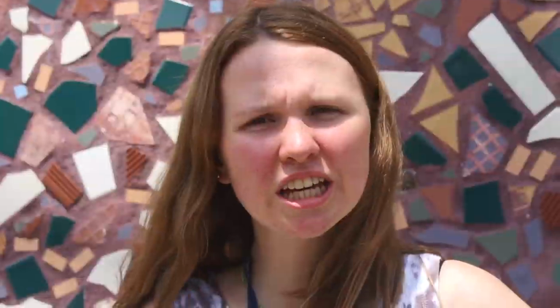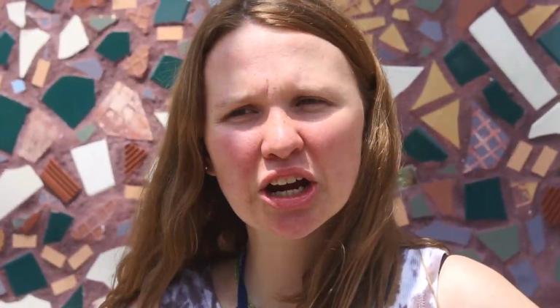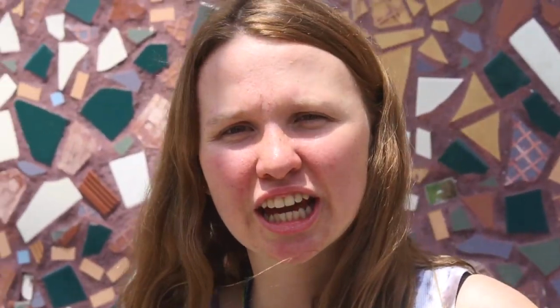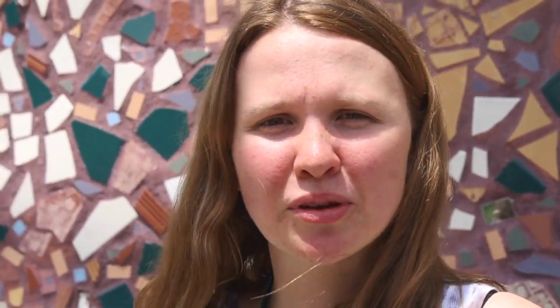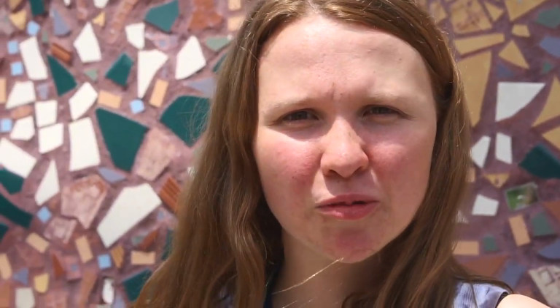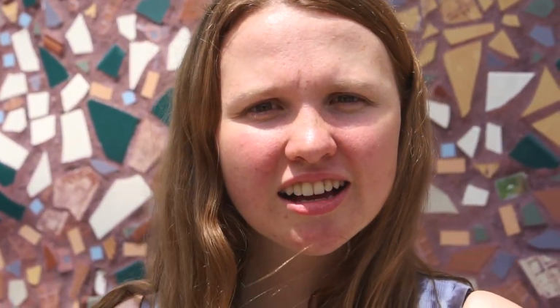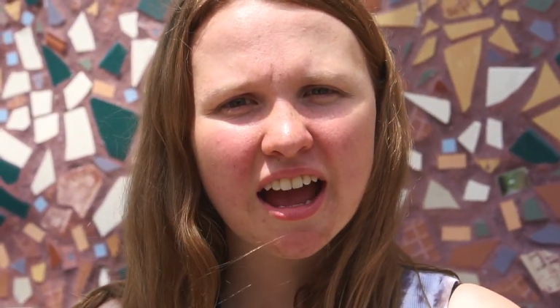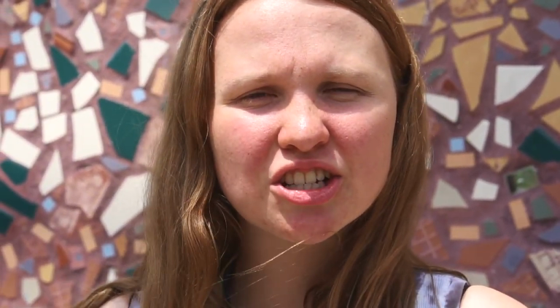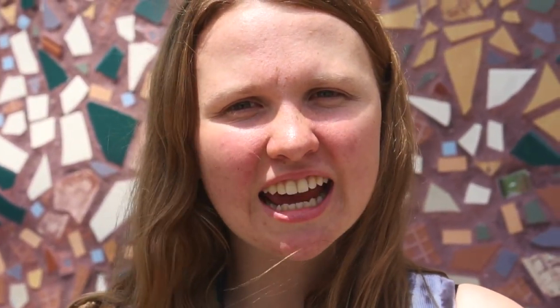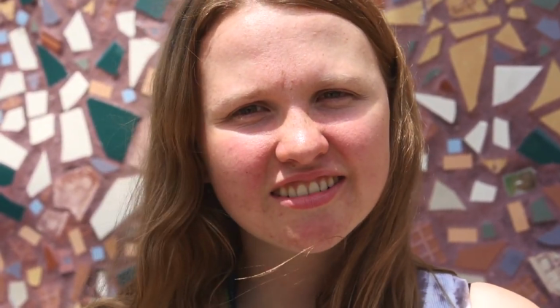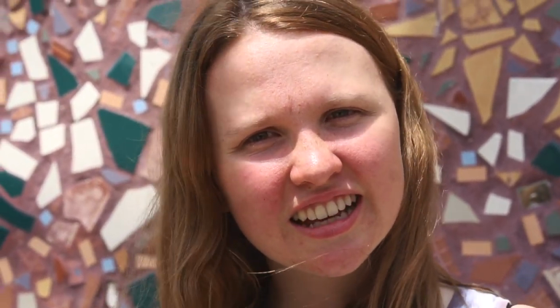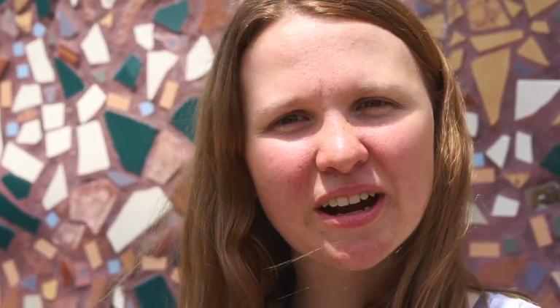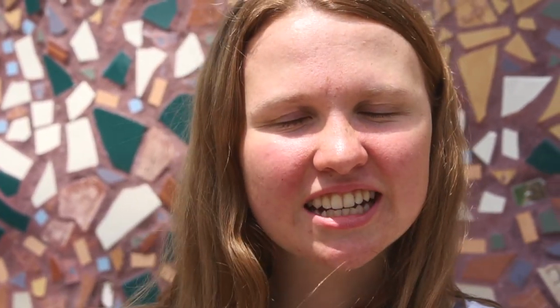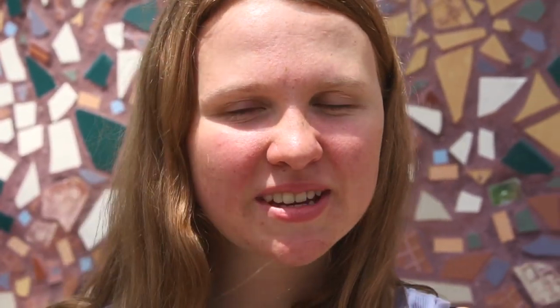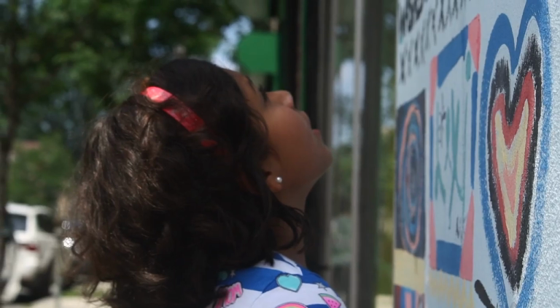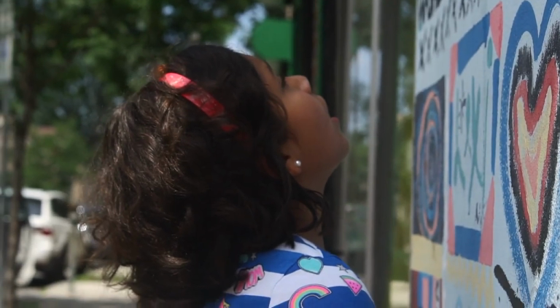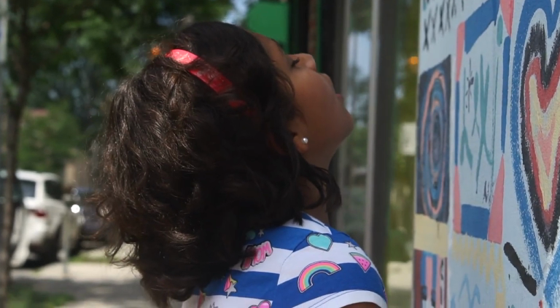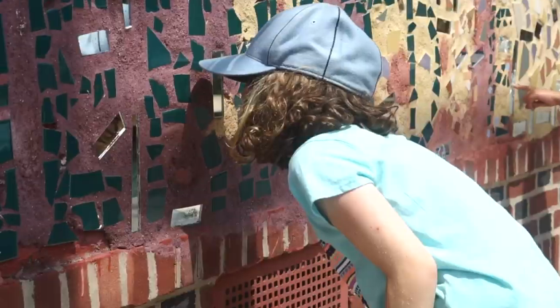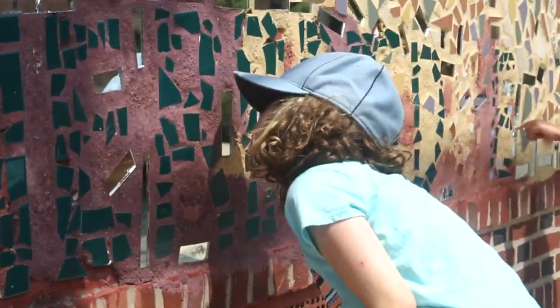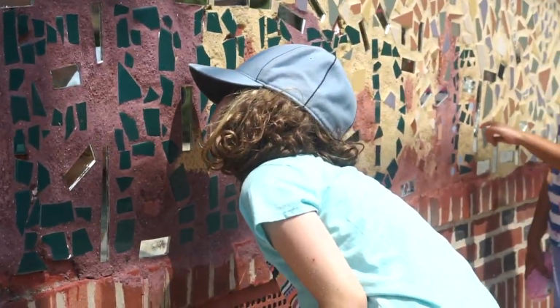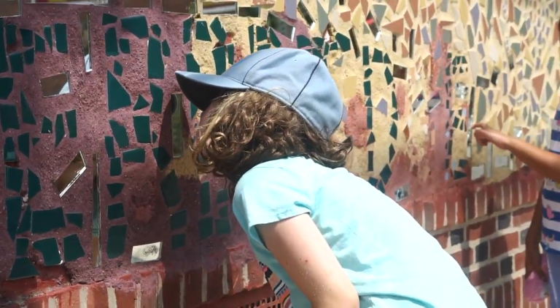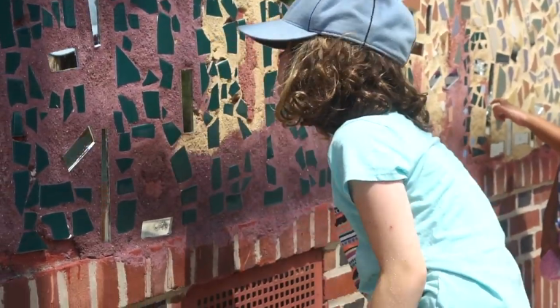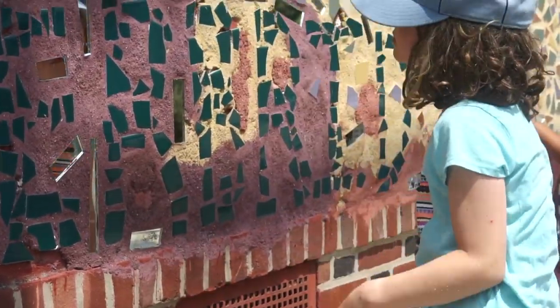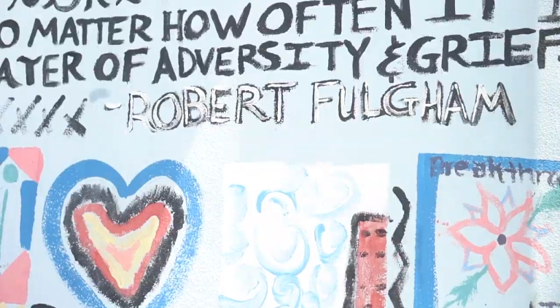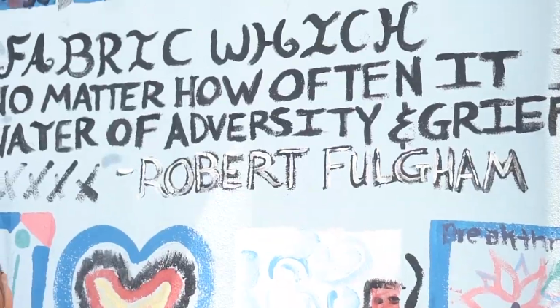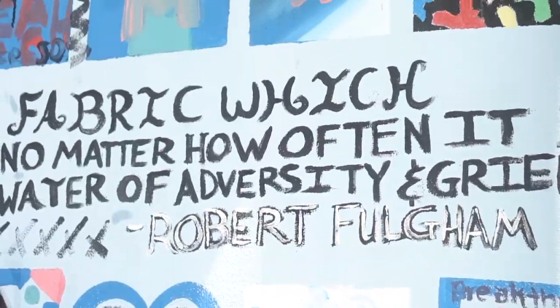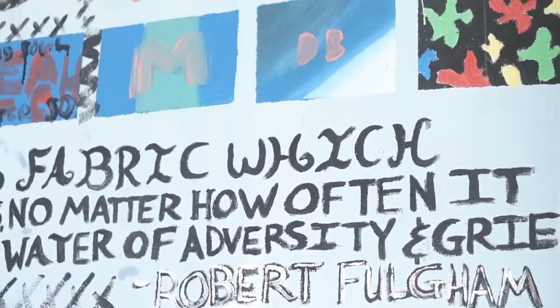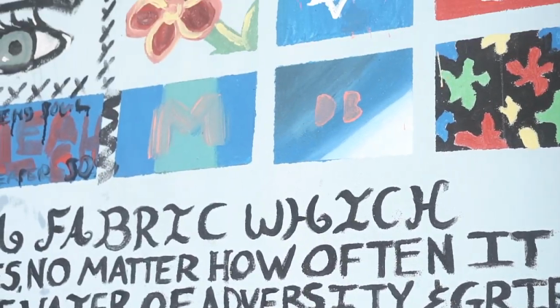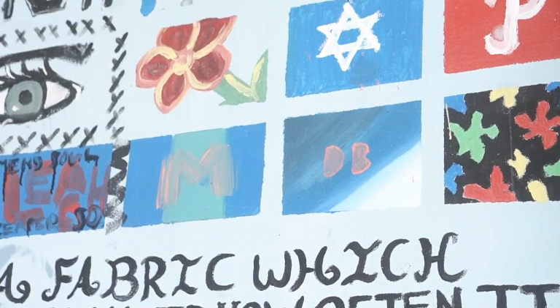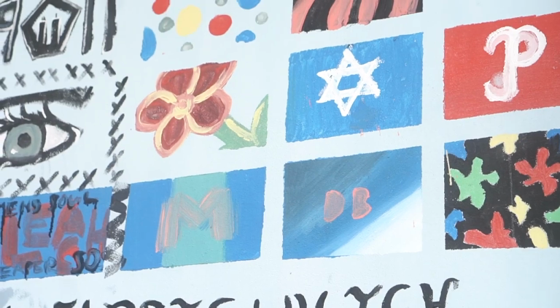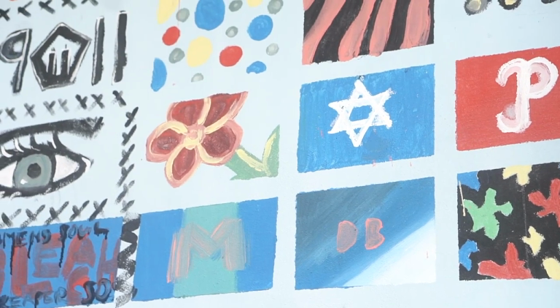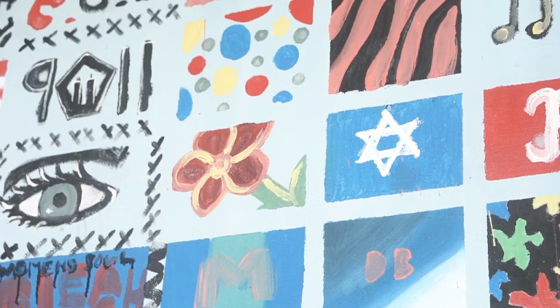We are currently on a mural walk around Germantown, around campus and the surrounding area. We're taking a look at what's here so we can model and base our own mural later.